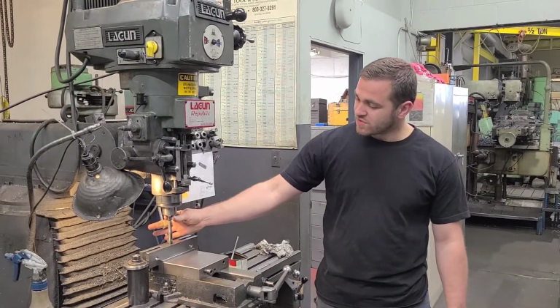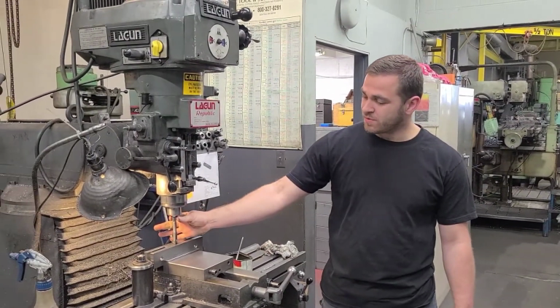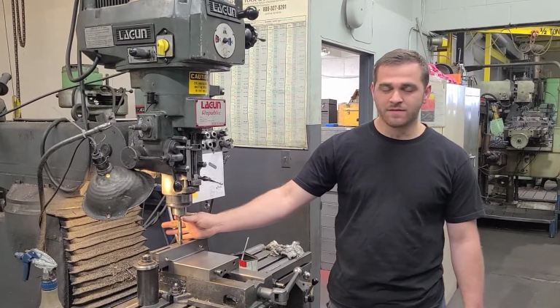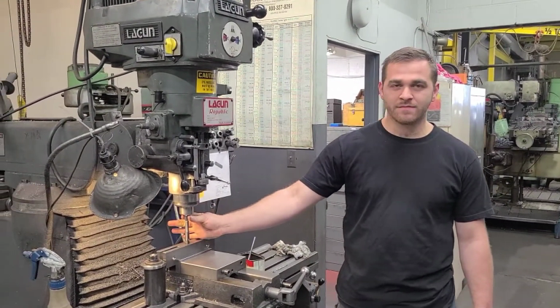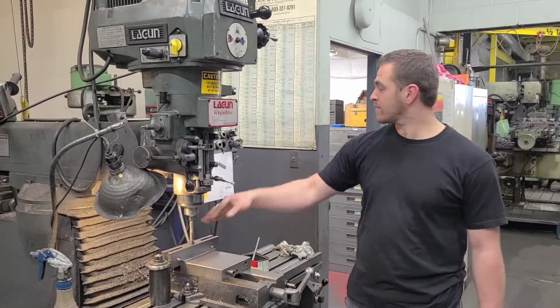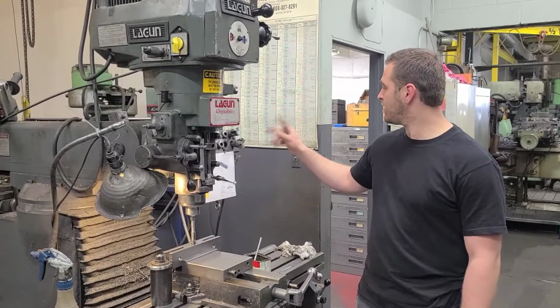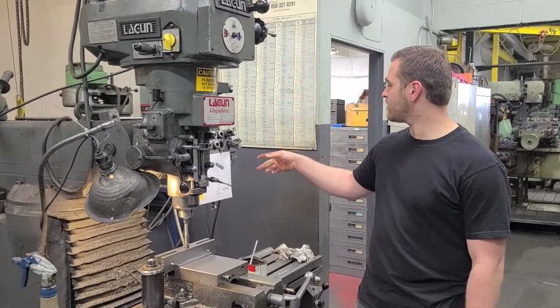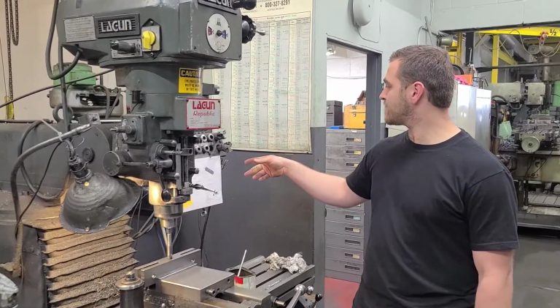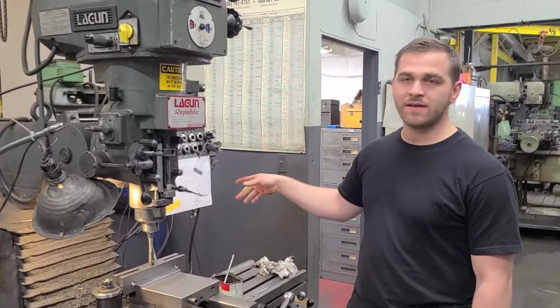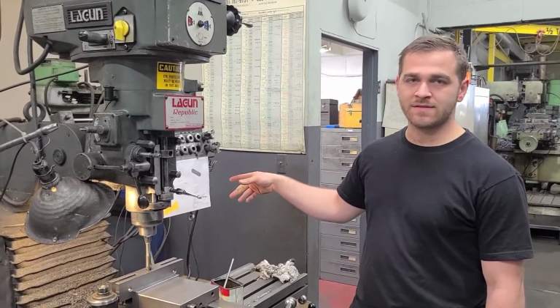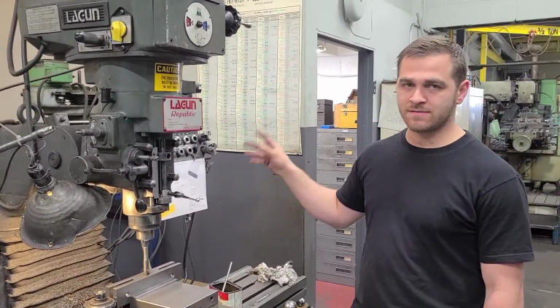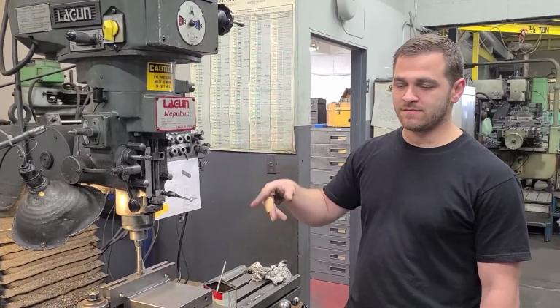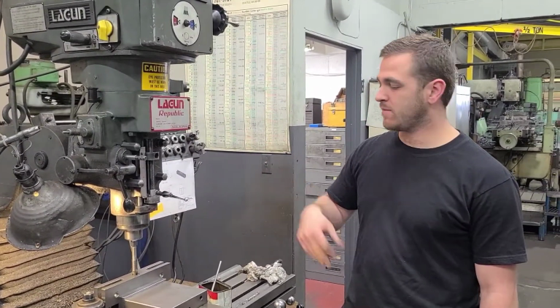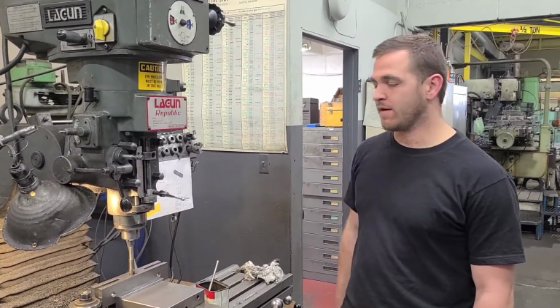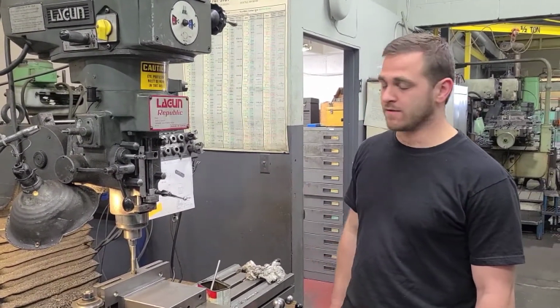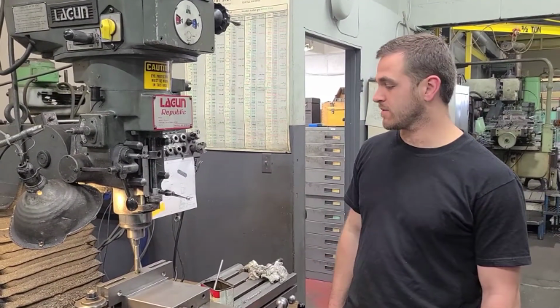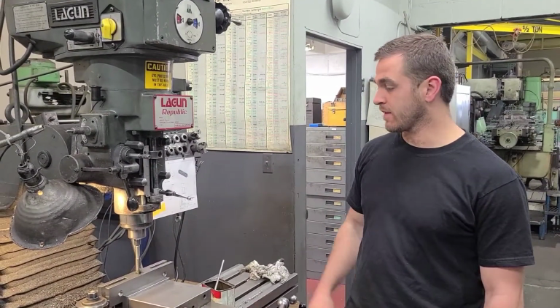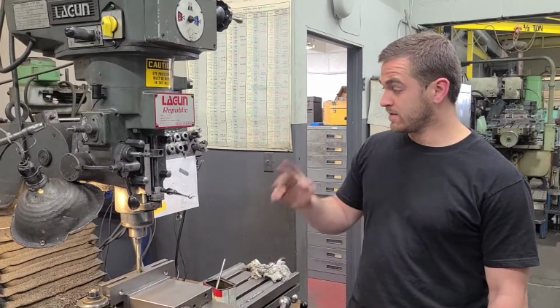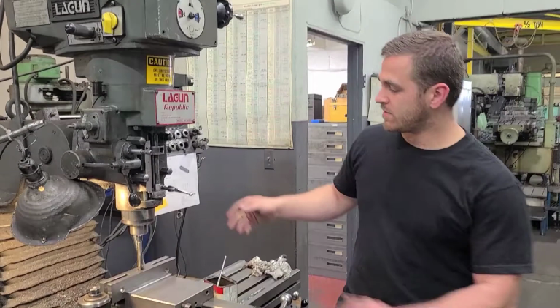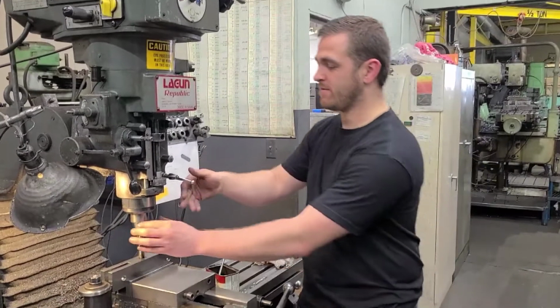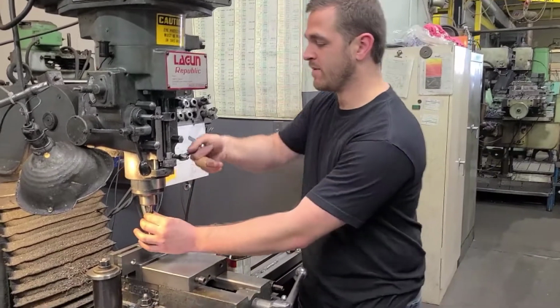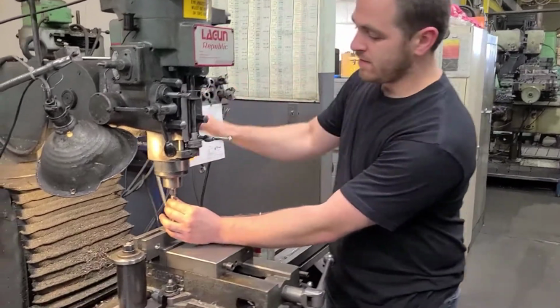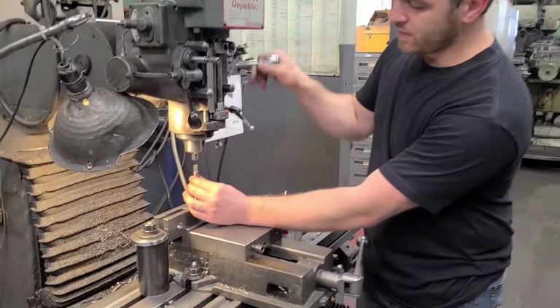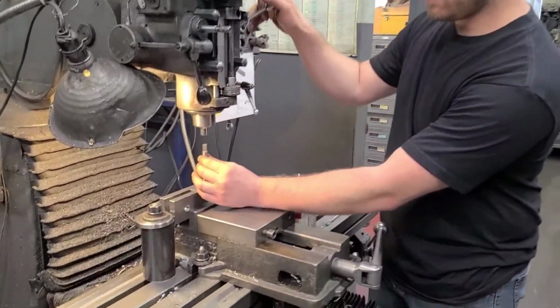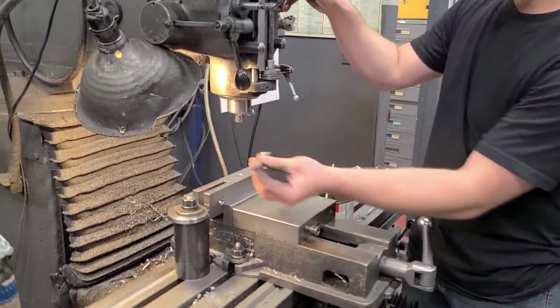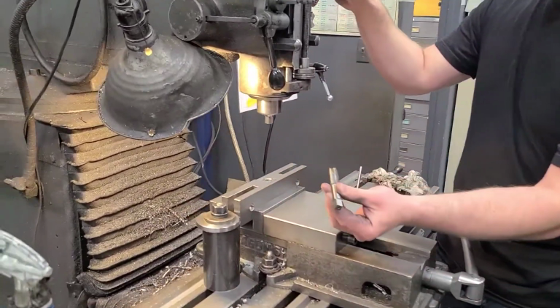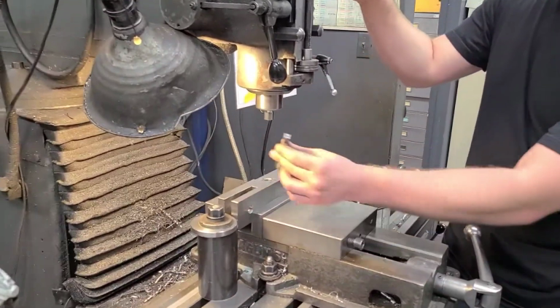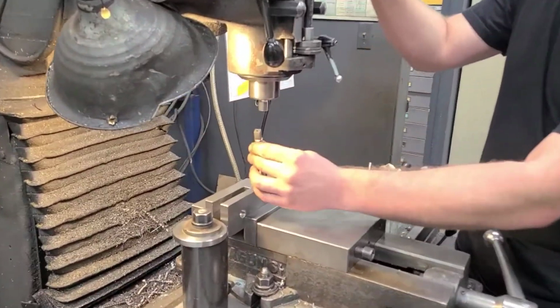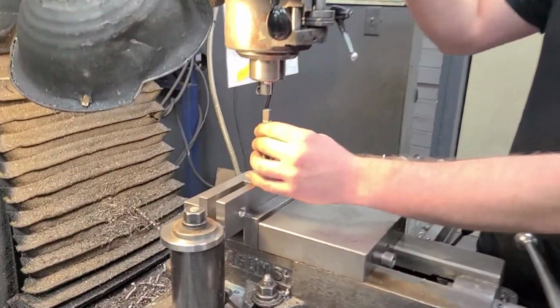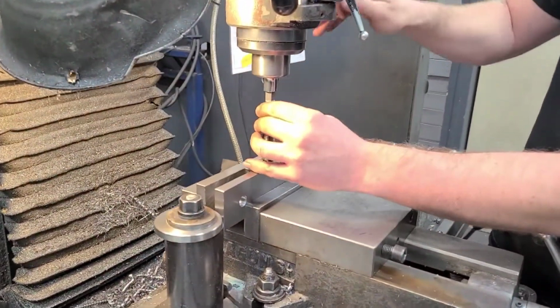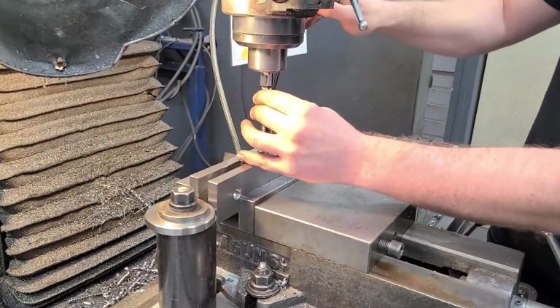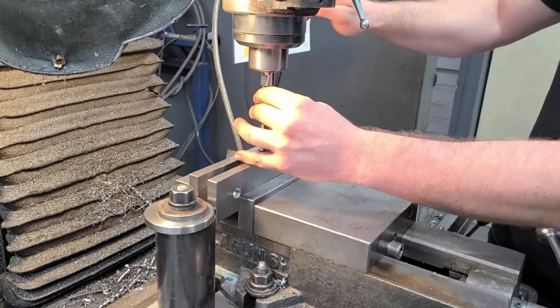This stock in particular, I needed a seven-eighths diameter R8 collet. So let's give it a try. All you do is get some oil on there. Boom.